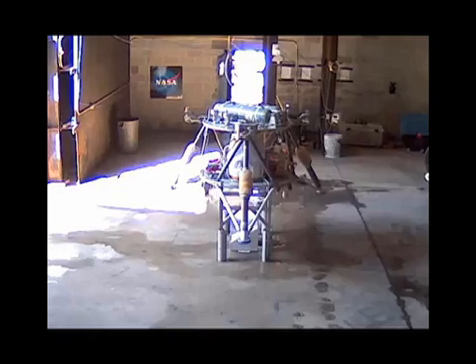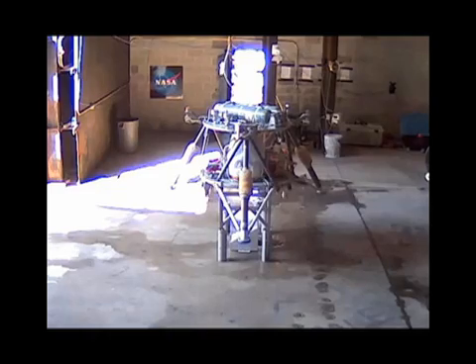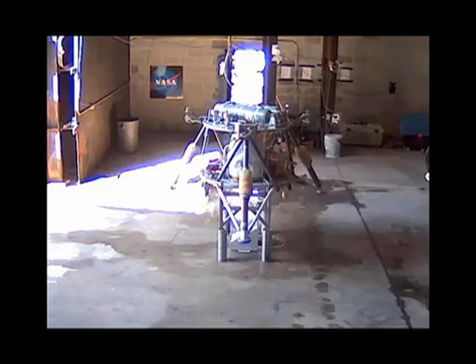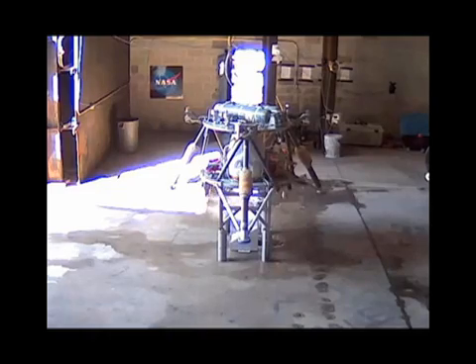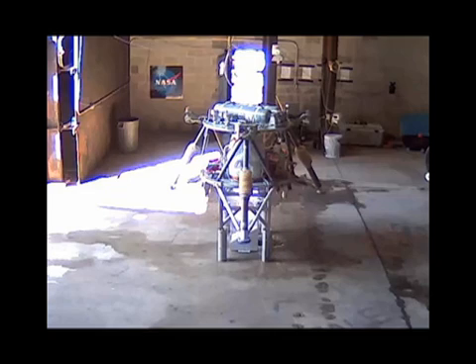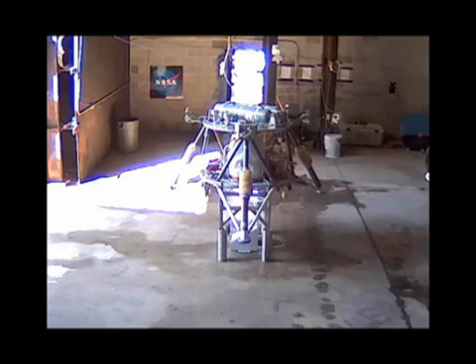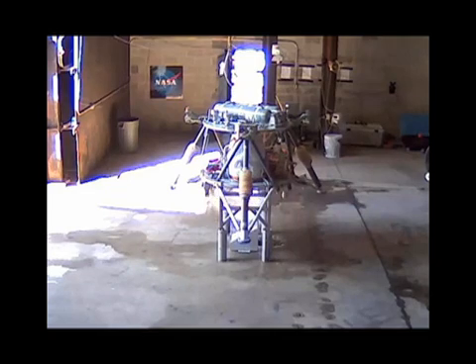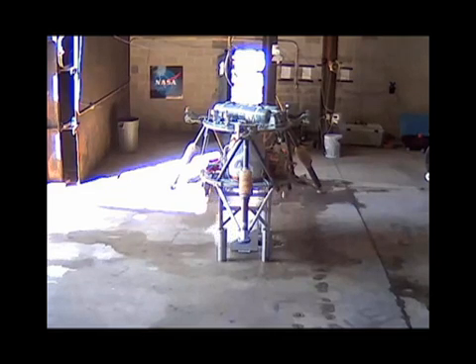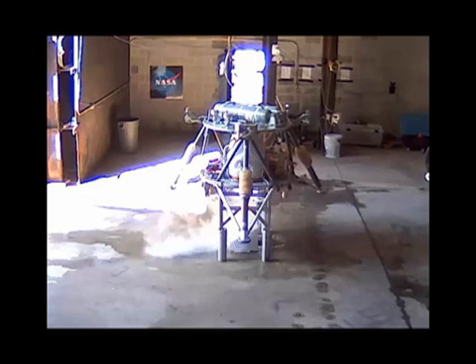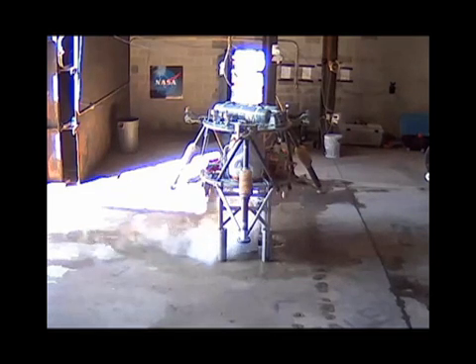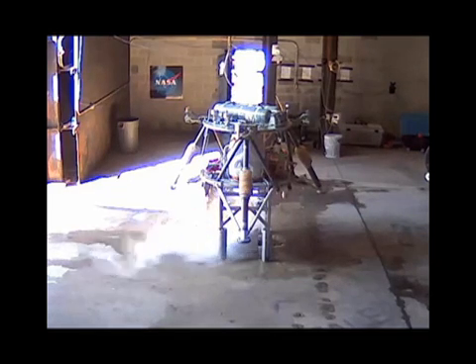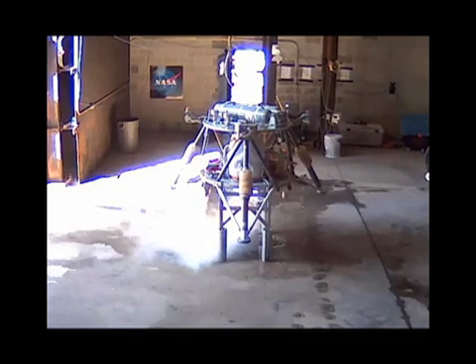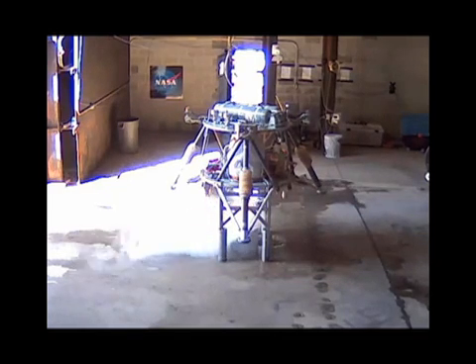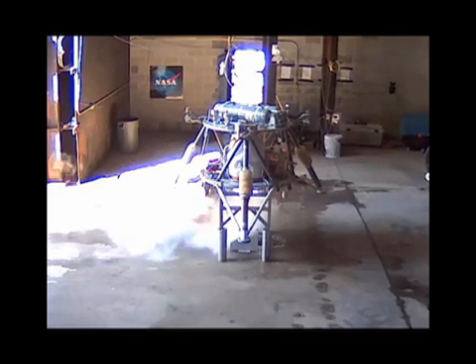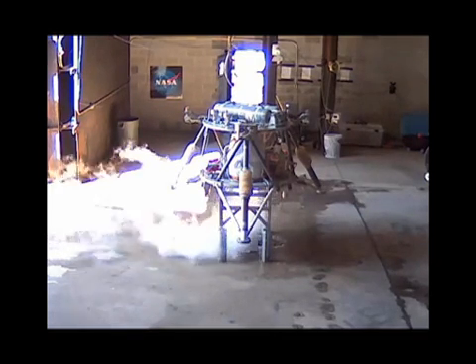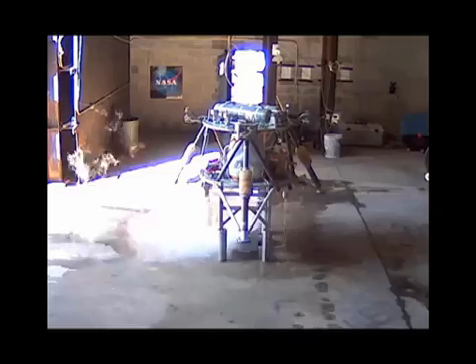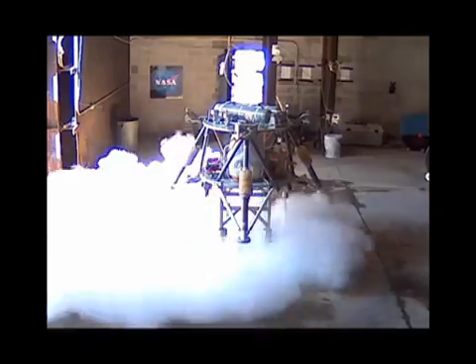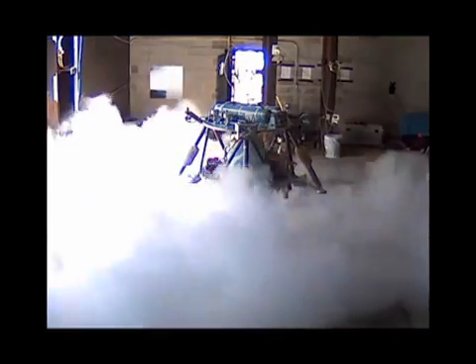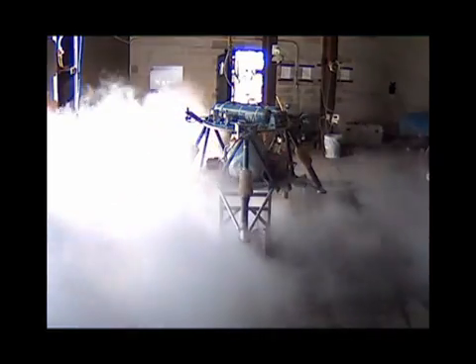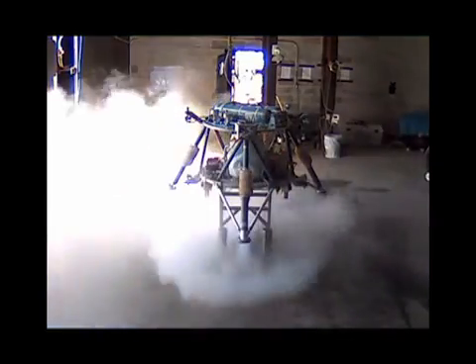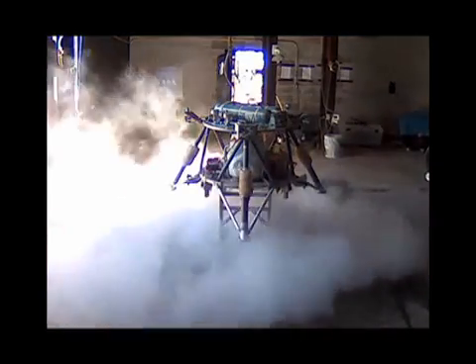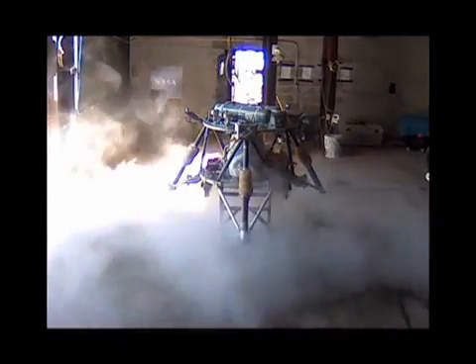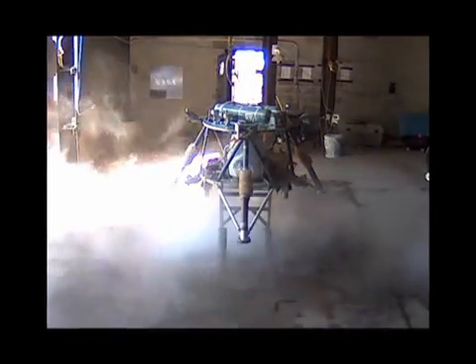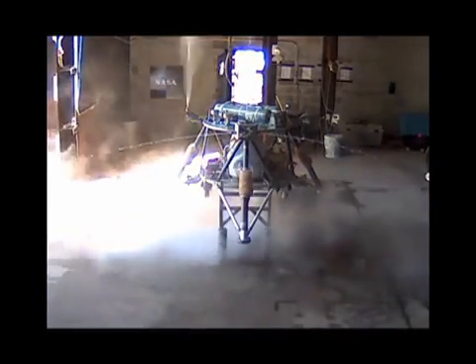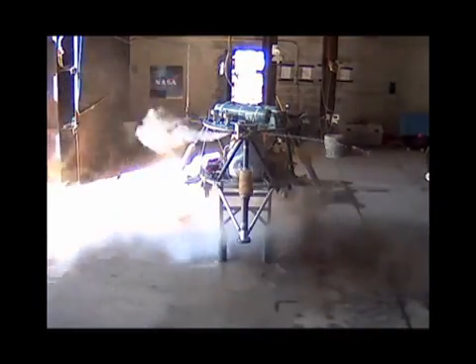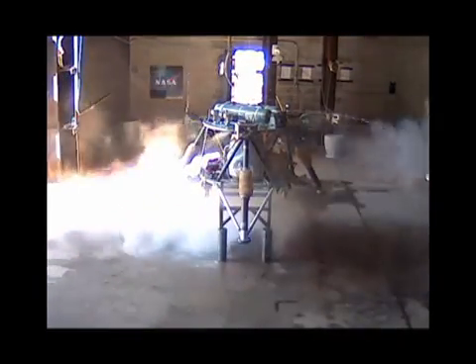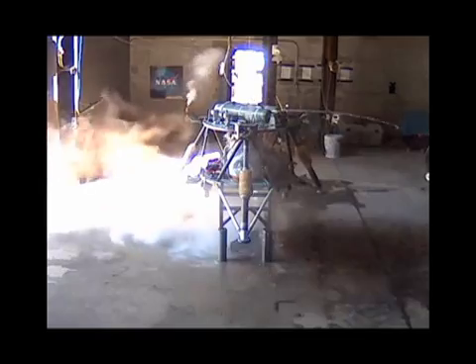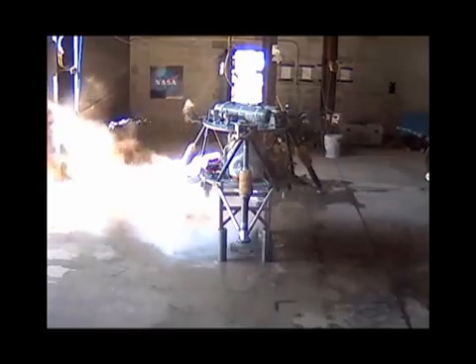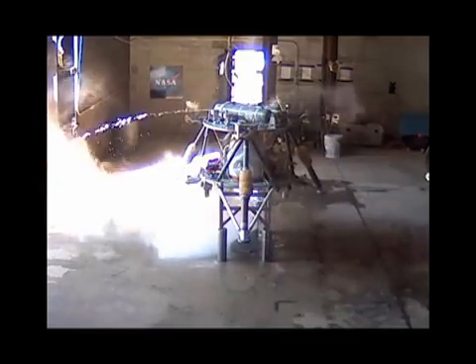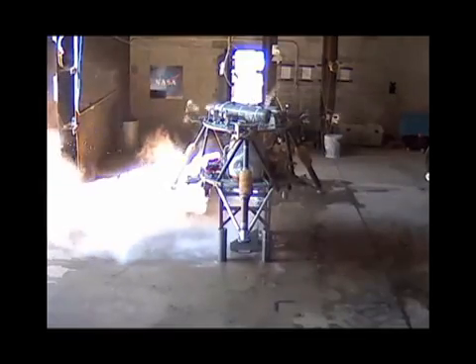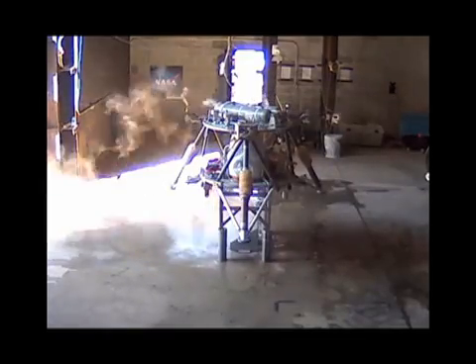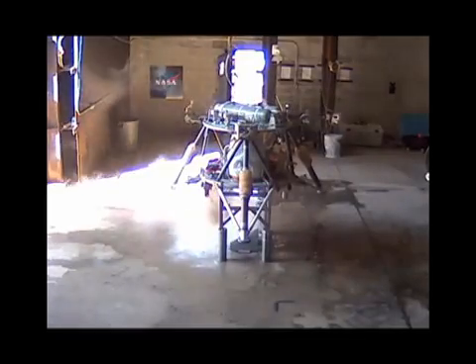Before every flight, we have to warm the catalyst beds. You'll see some liquid peroxide come out because before the catalyst beds are fully warmed up, the peroxide doesn't decompose all the way. But once they're warmed up, you'll get nothing but superheated steam at the end.